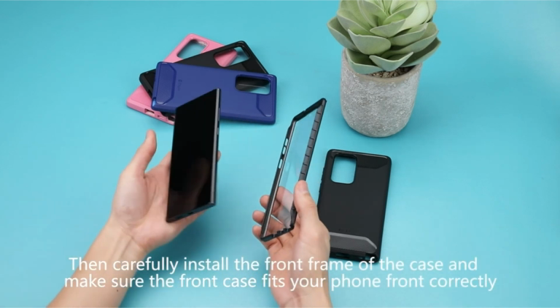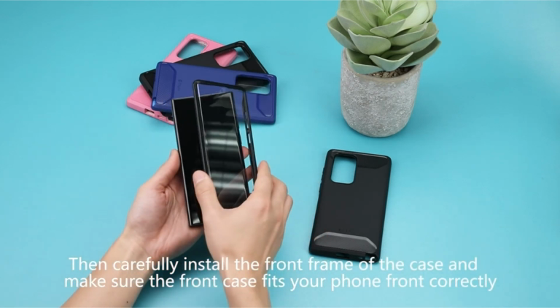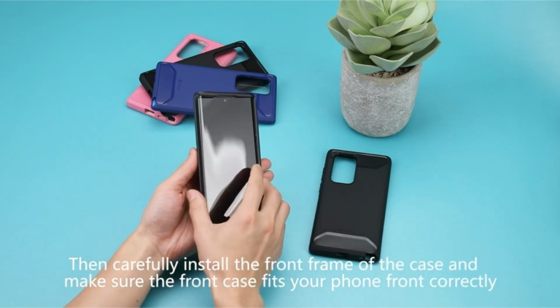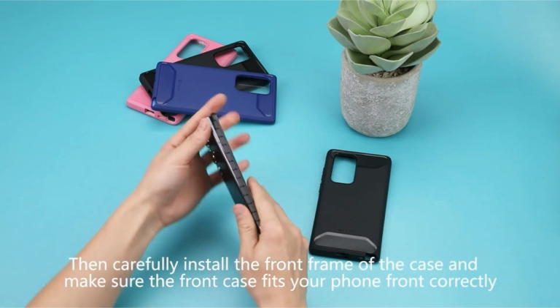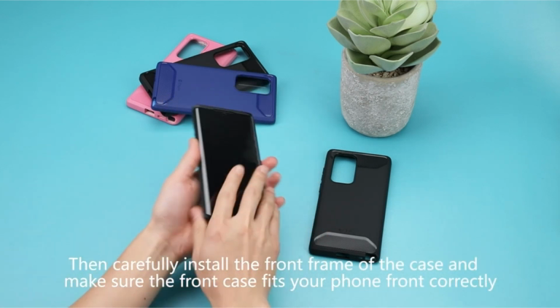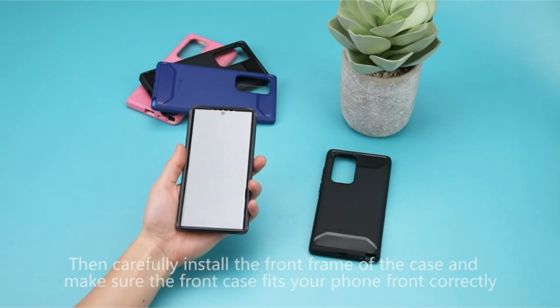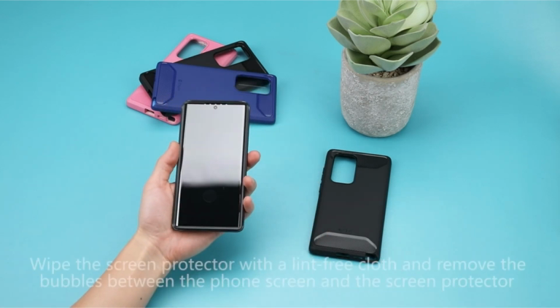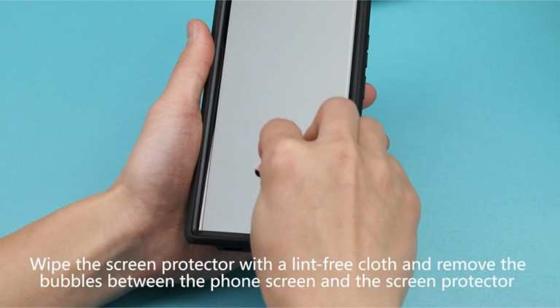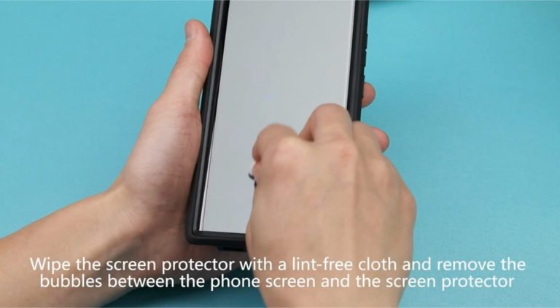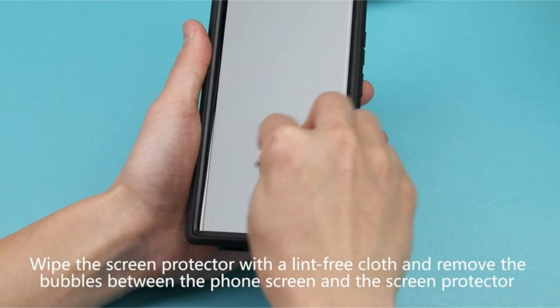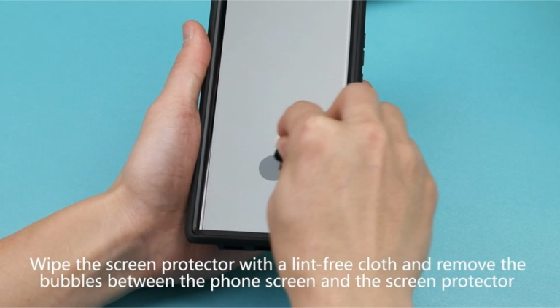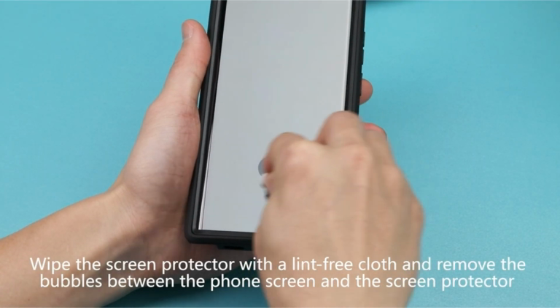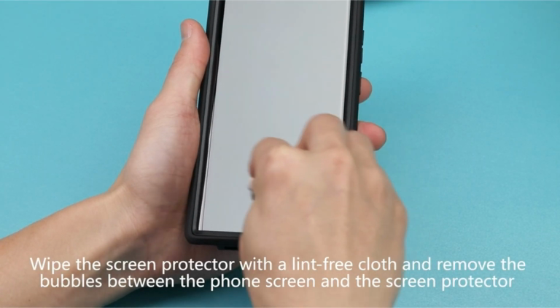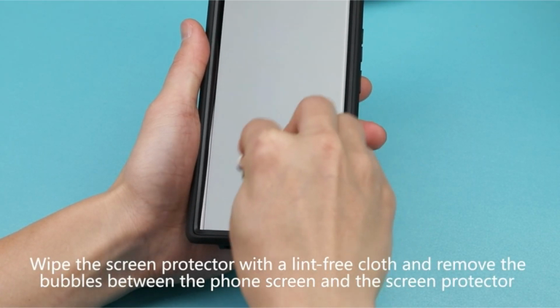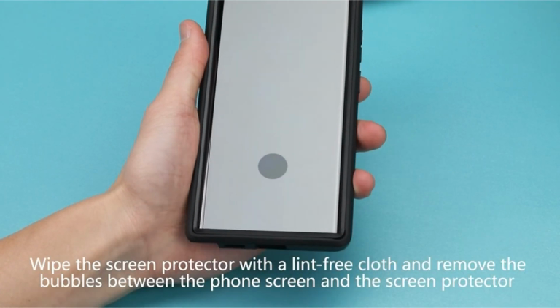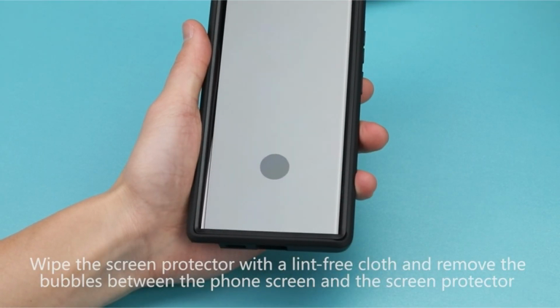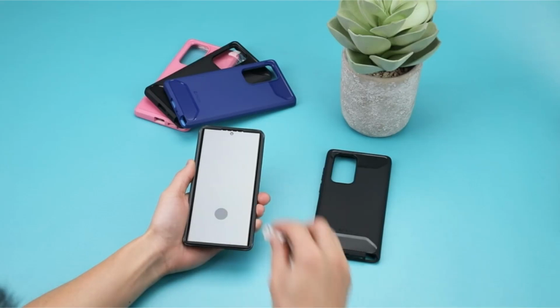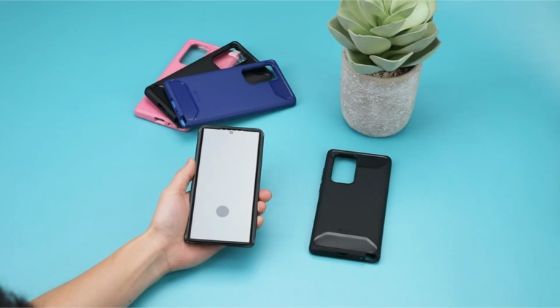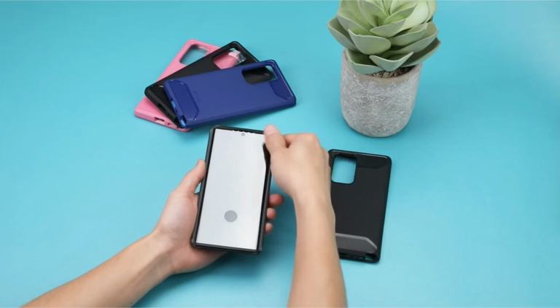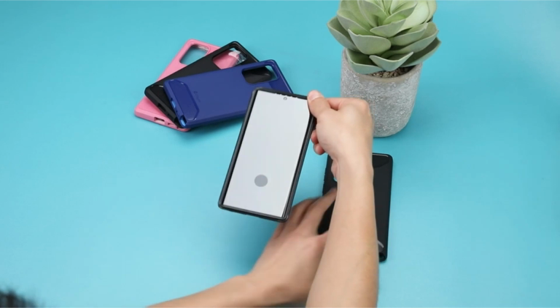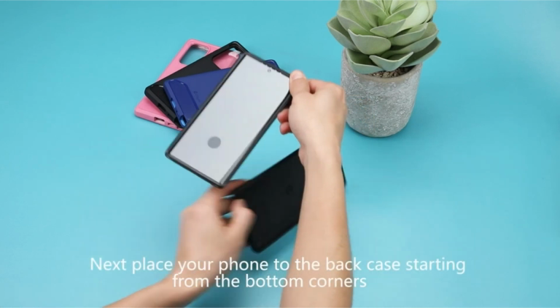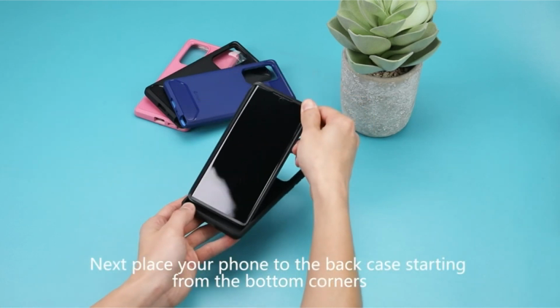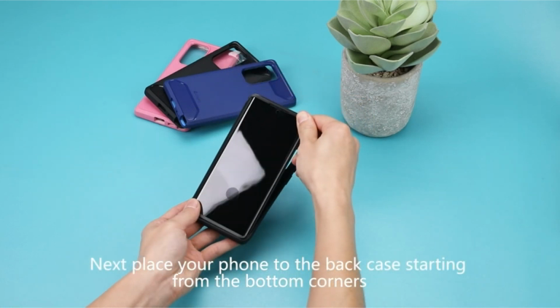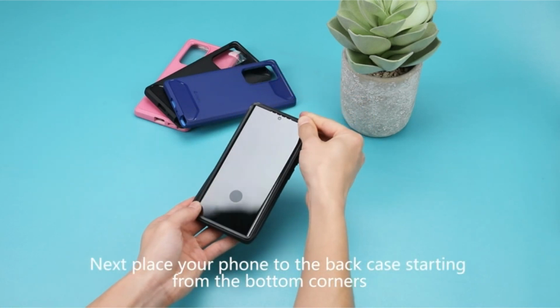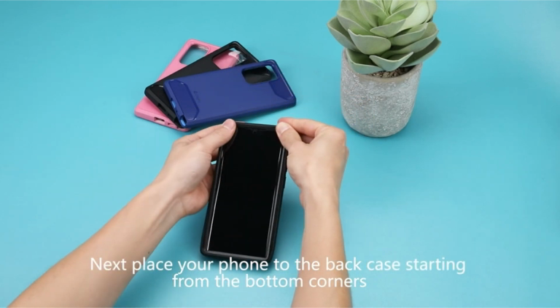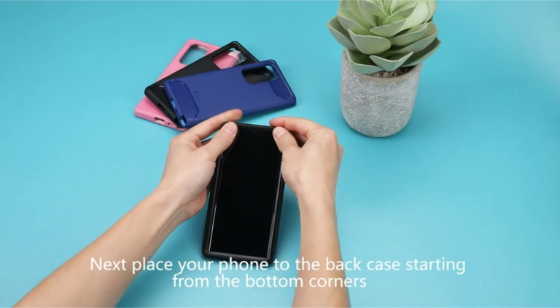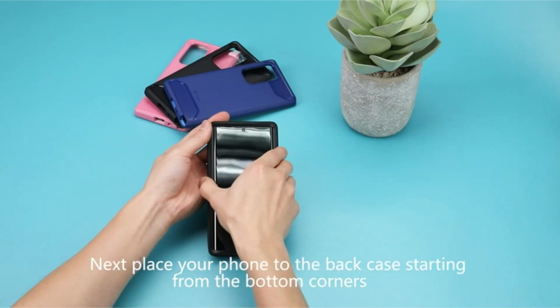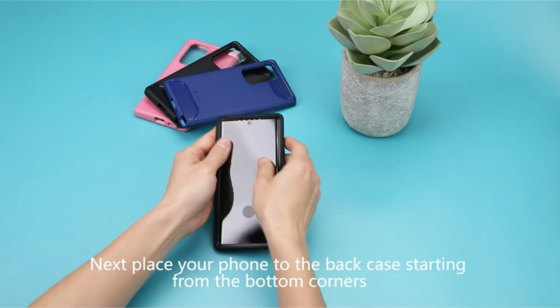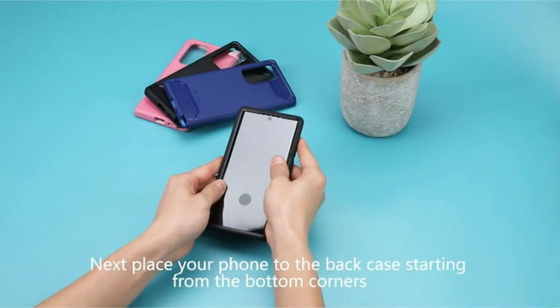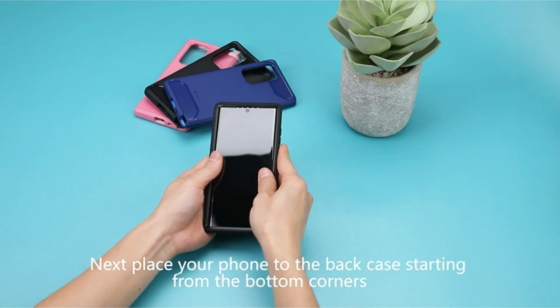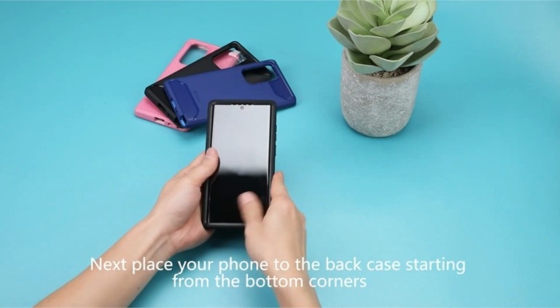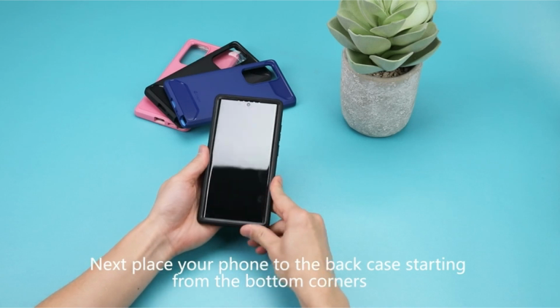Precise cutouts enable easy access to all ports, speakers, cameras, charging ports, and sensitive buttons. Wireless charging, magnetic cell phone holders, and the S Pen are all fully supported by this Galaxy S22 Ultra case.